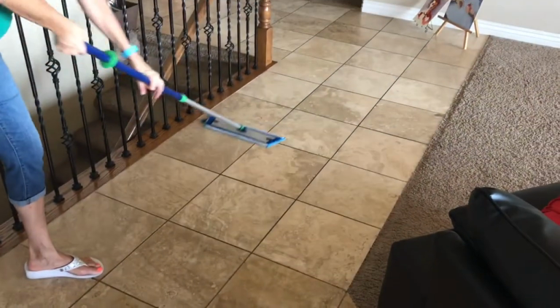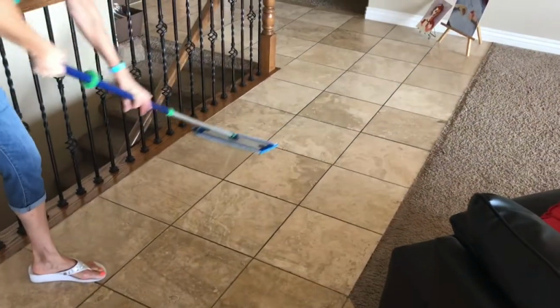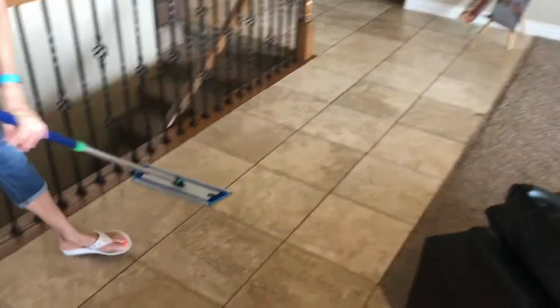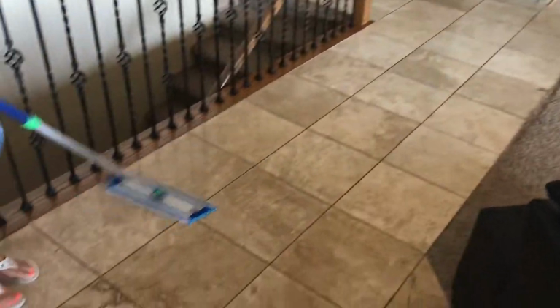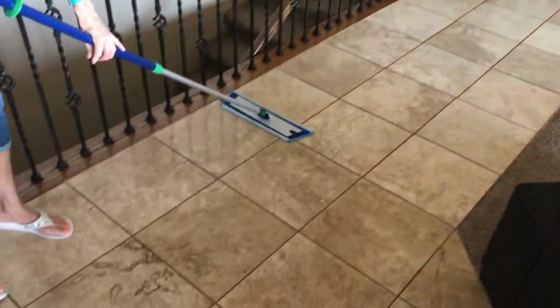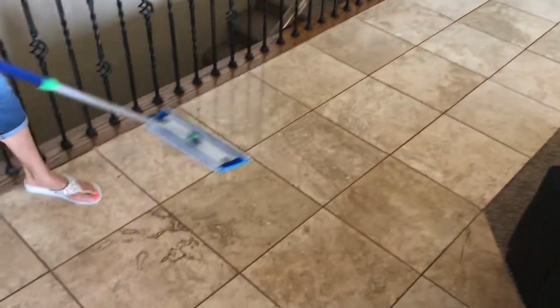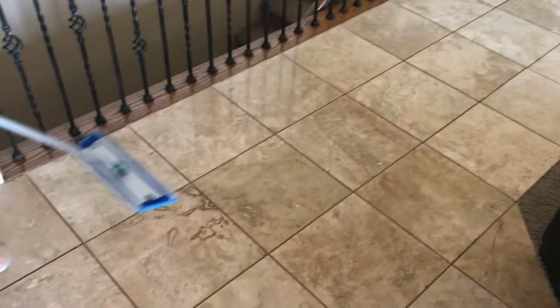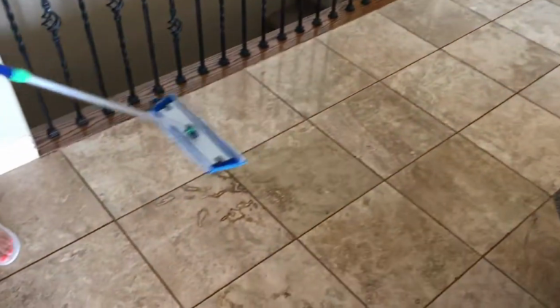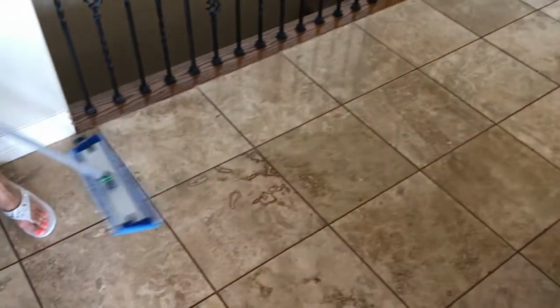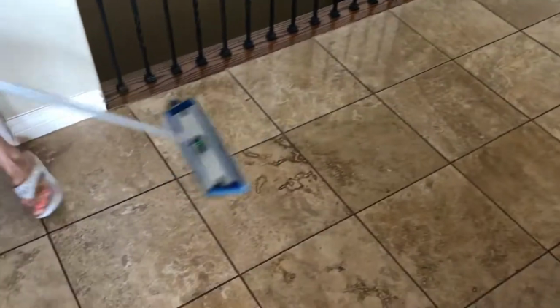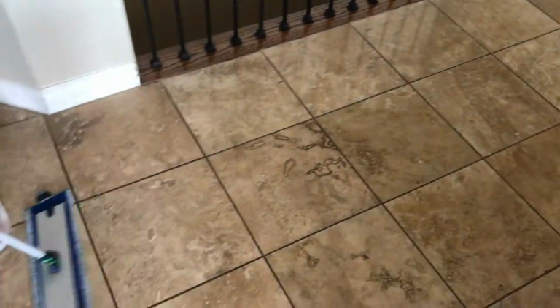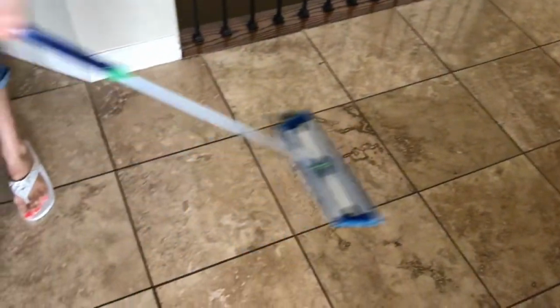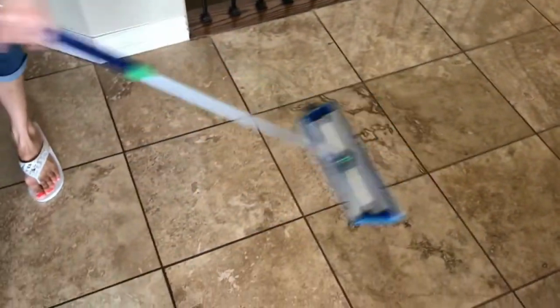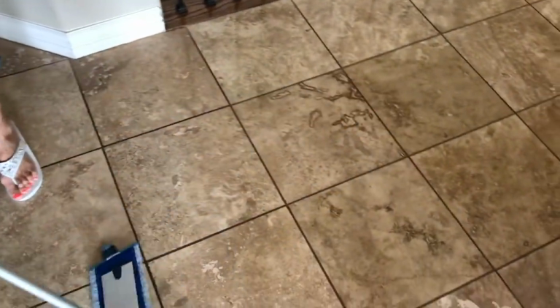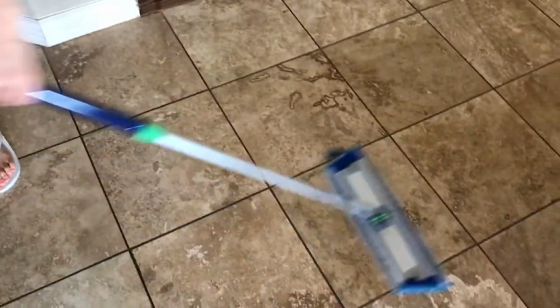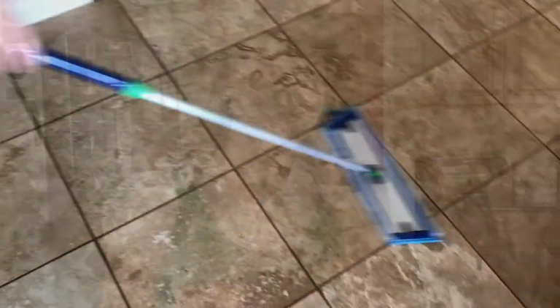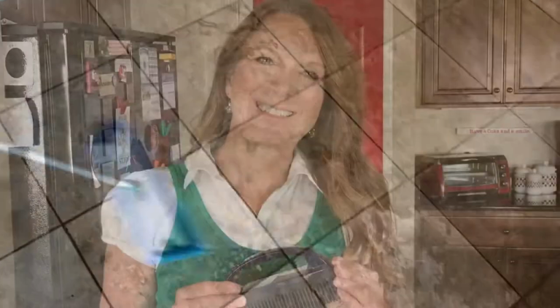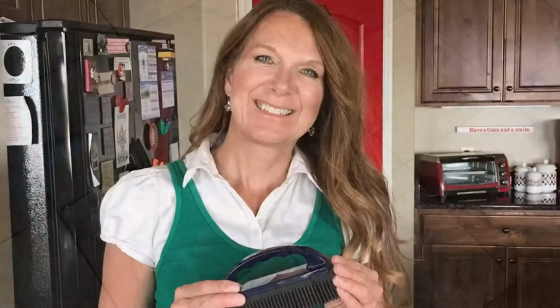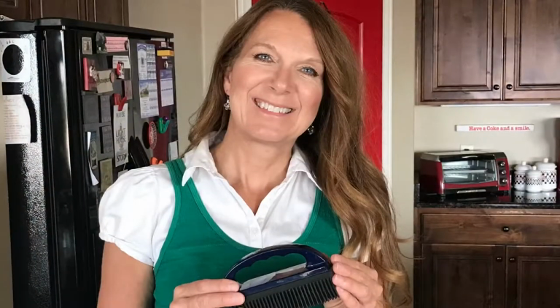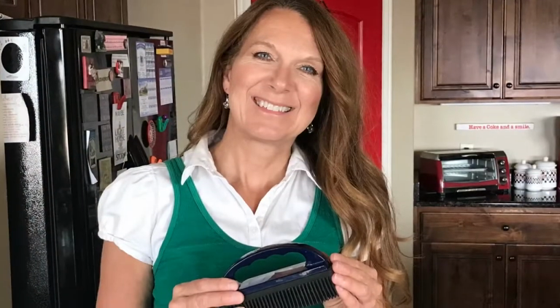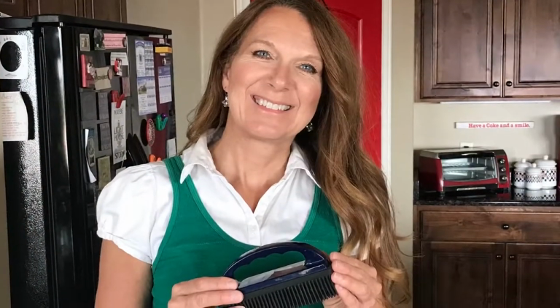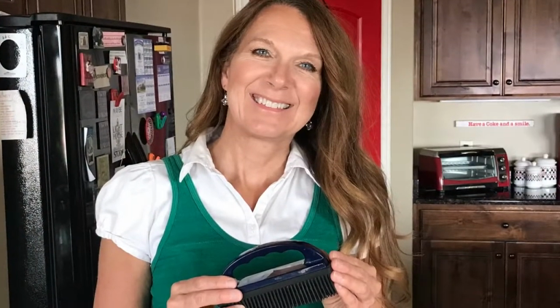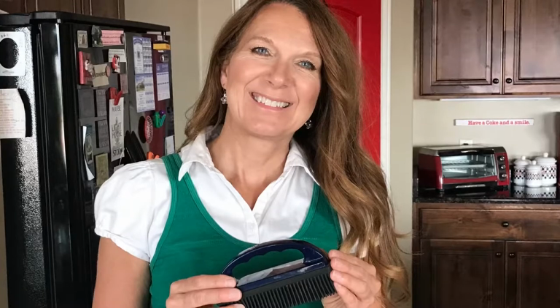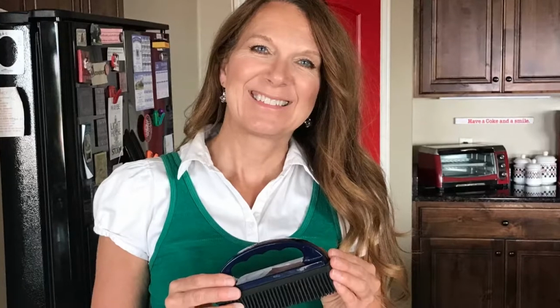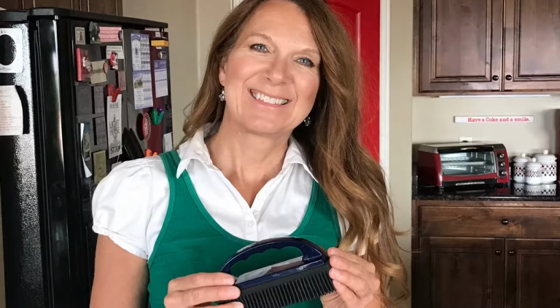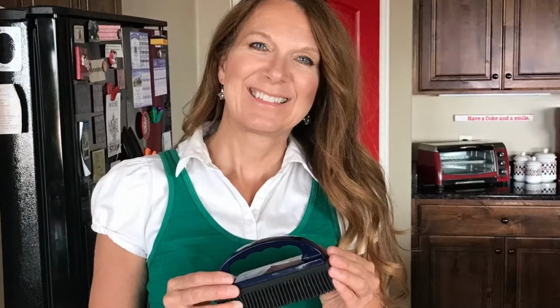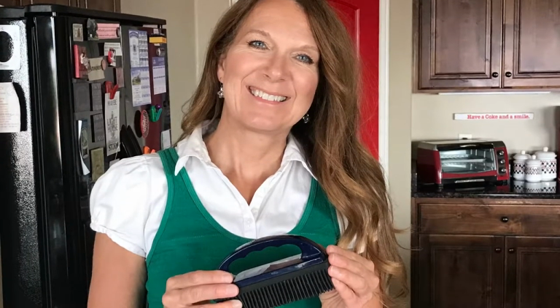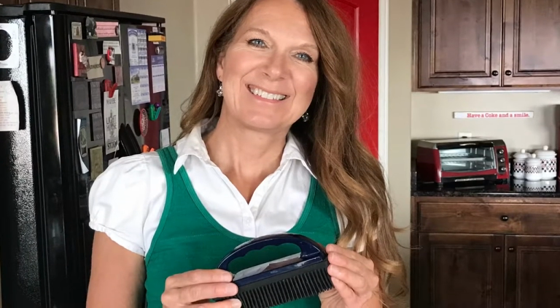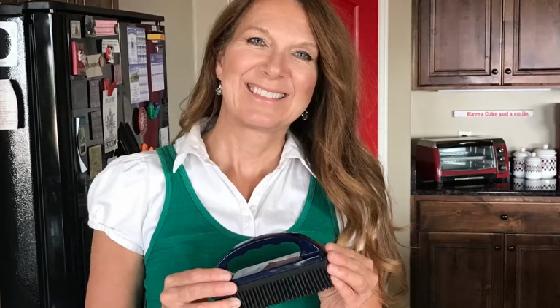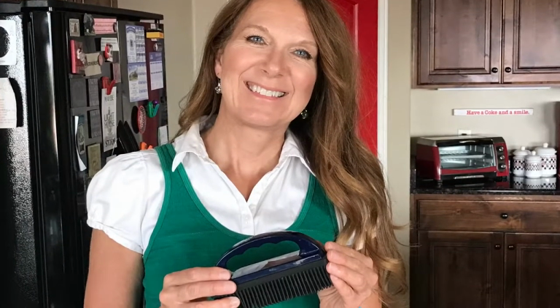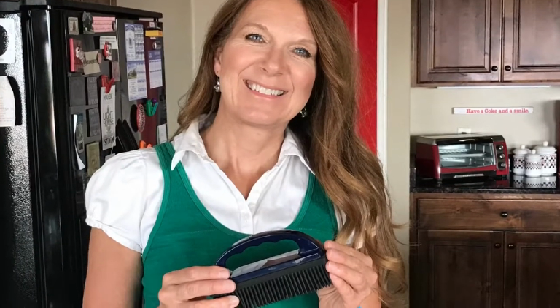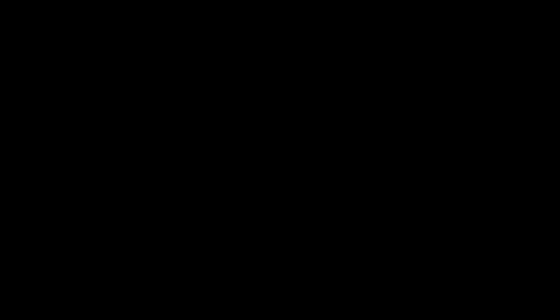I've always used vinegar and water but this is way better to just use water. It leaves no film on your floor and it just does an incredible job. And this little rubber brush that I'm ending with is really a great product as well.